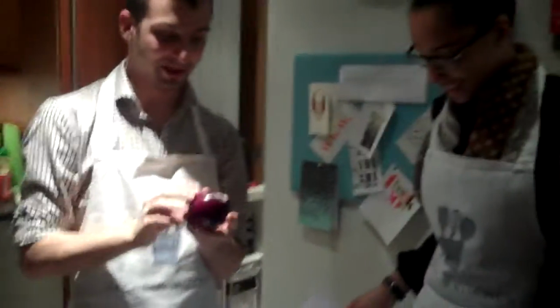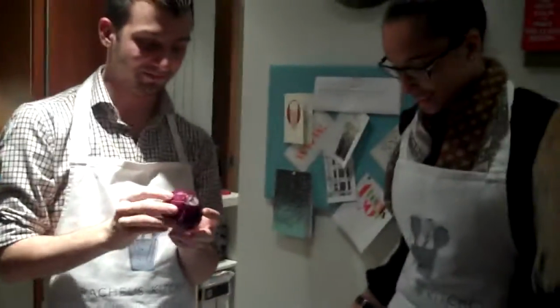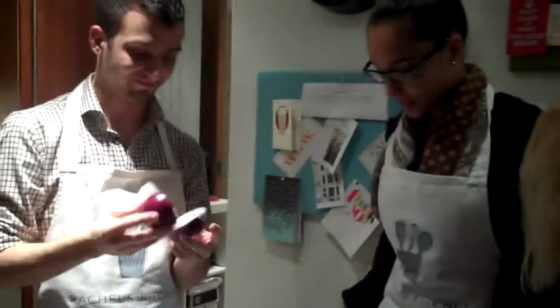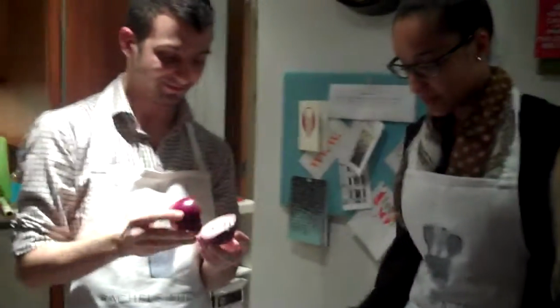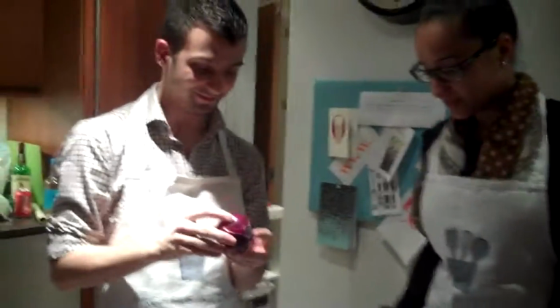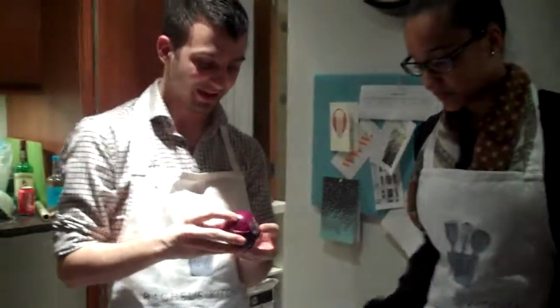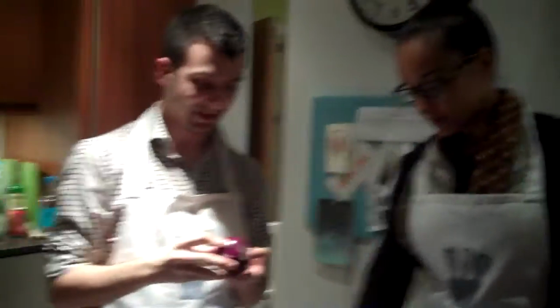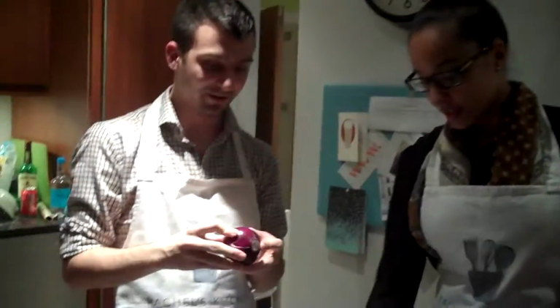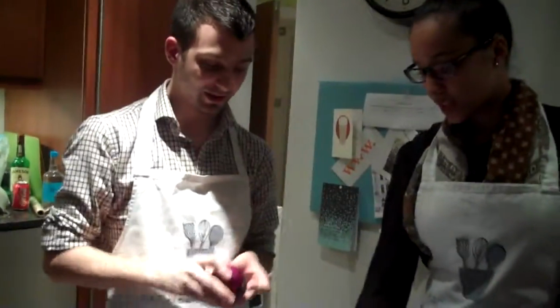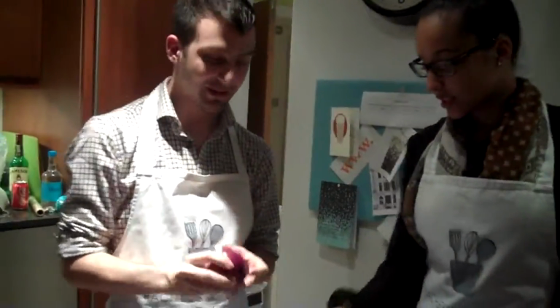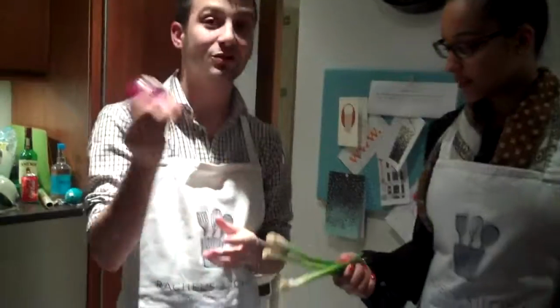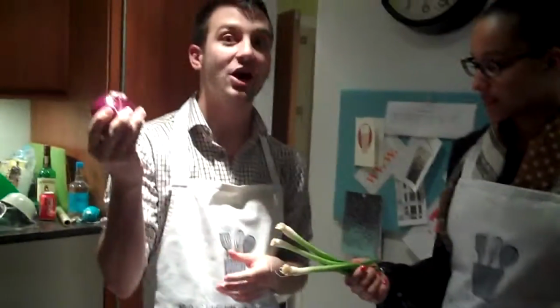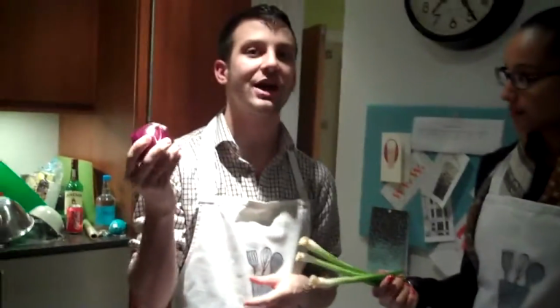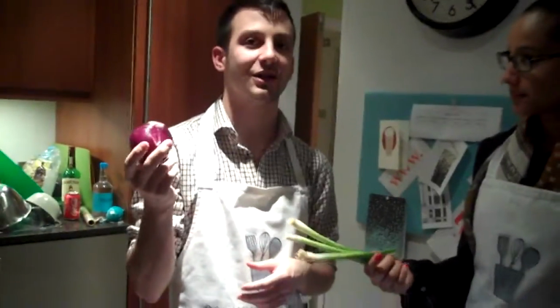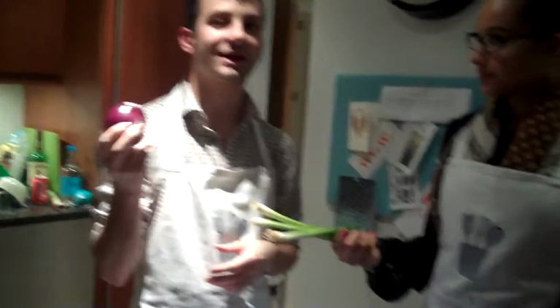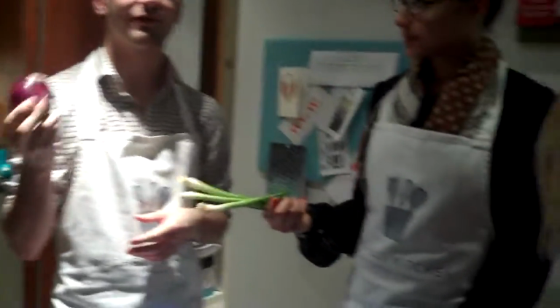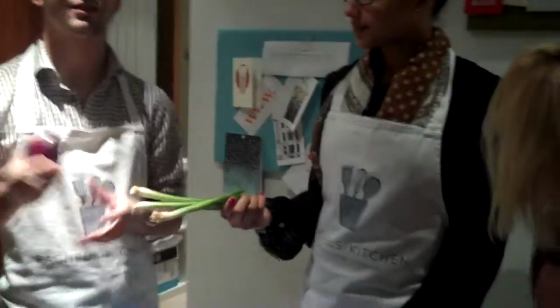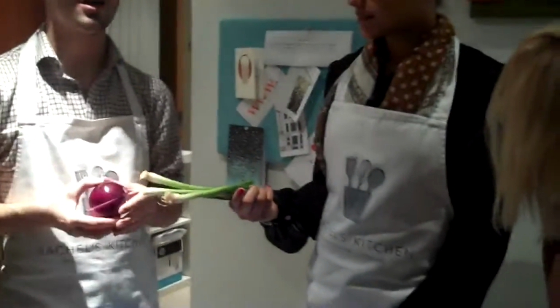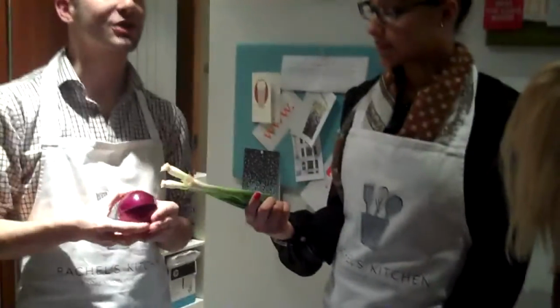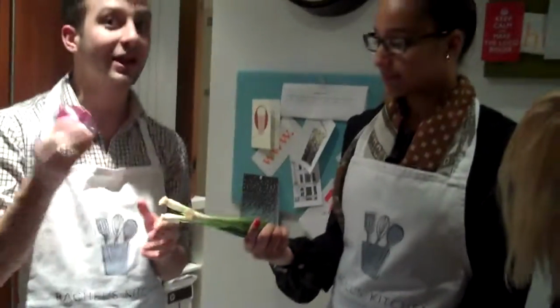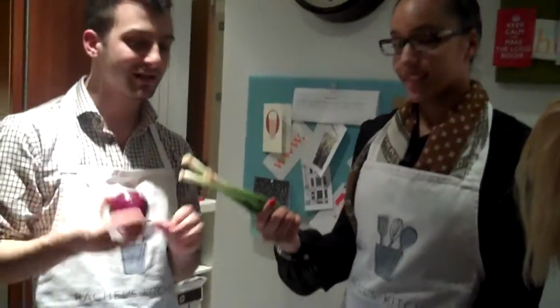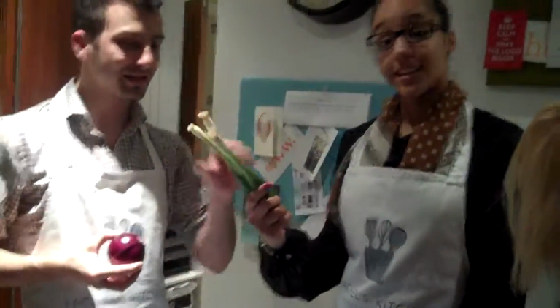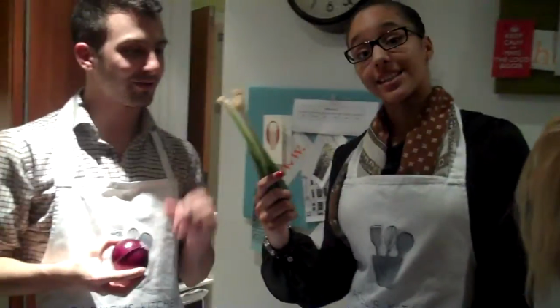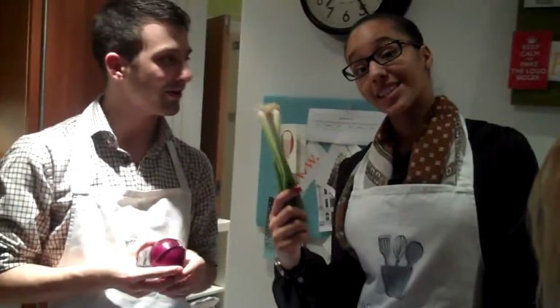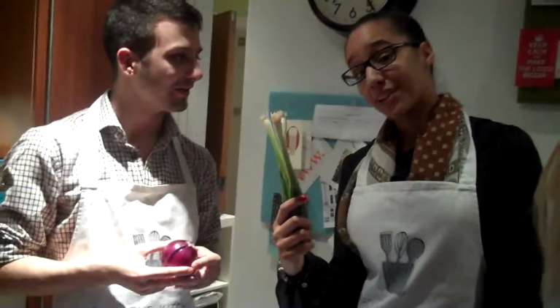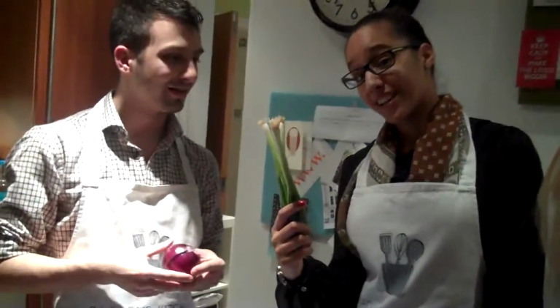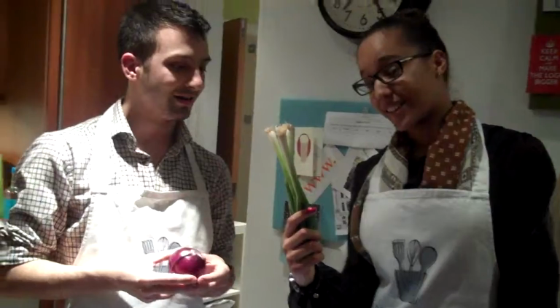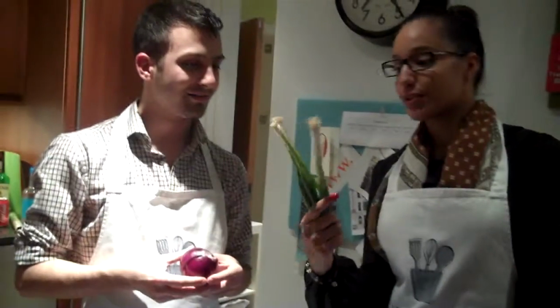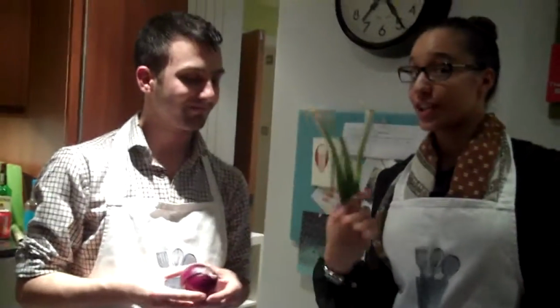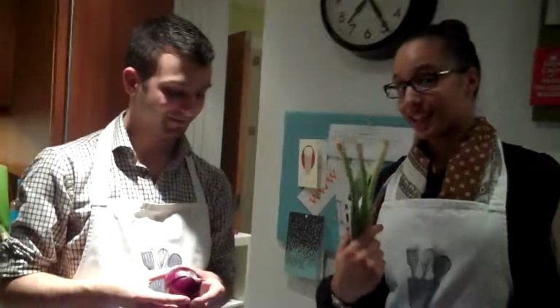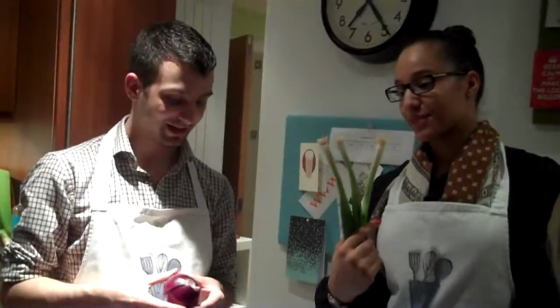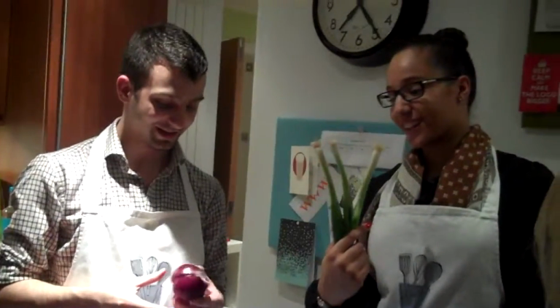But you've just learned something new haven't you Kevin? Yeah, well this is a red onion actually. What's that? What's that Mikayla? This is a spring onion. And now we know. Hello!